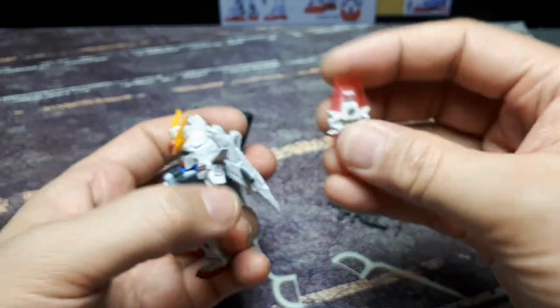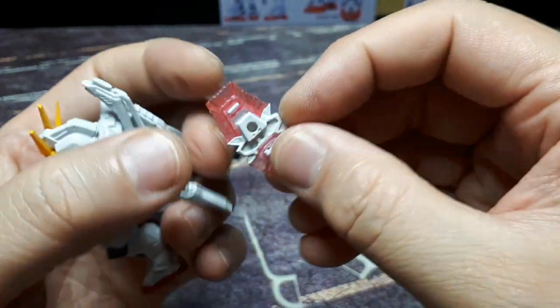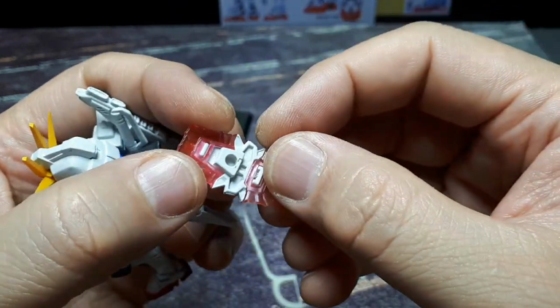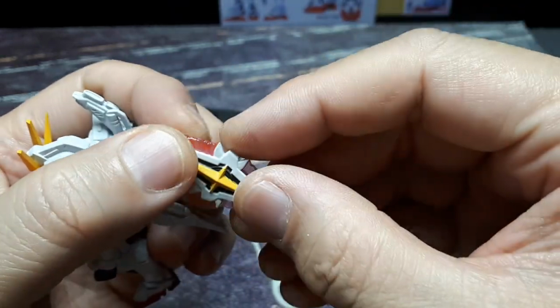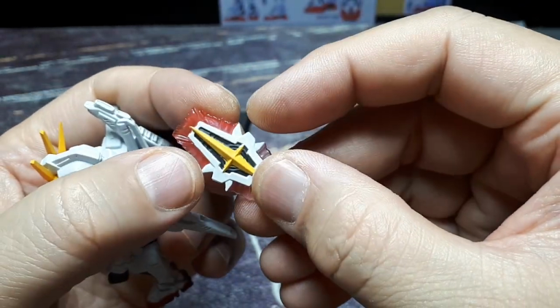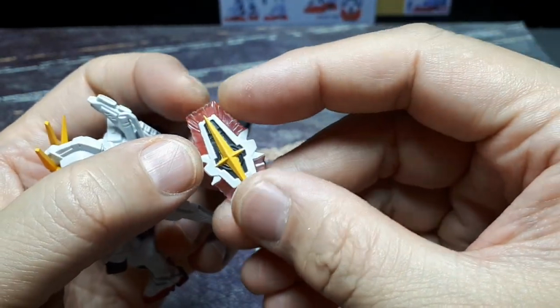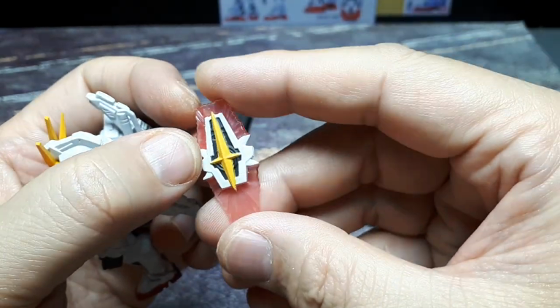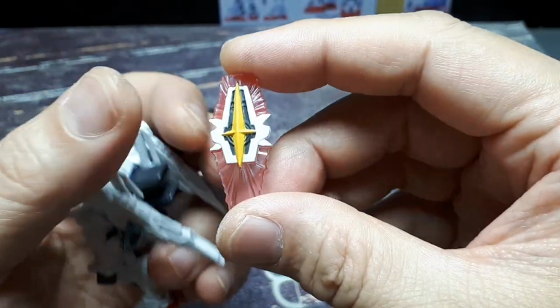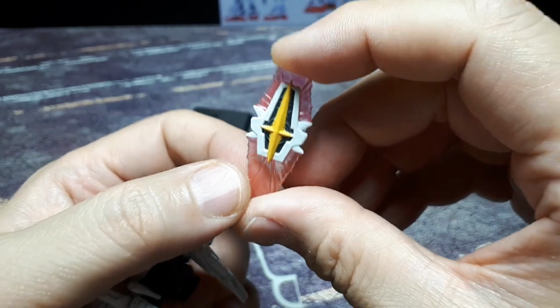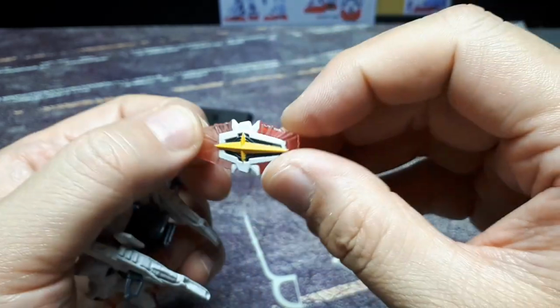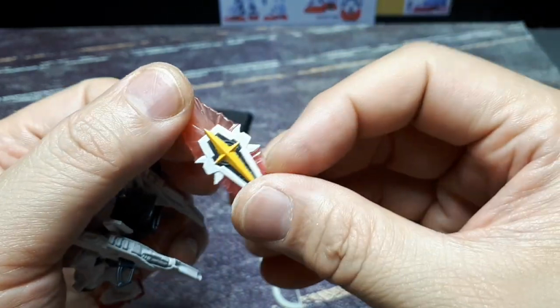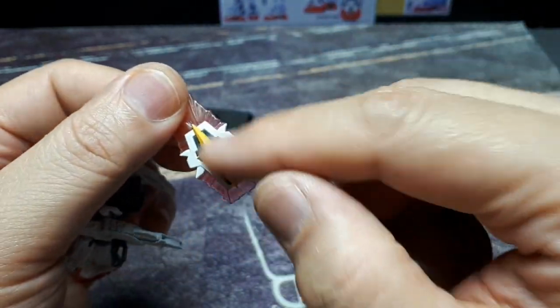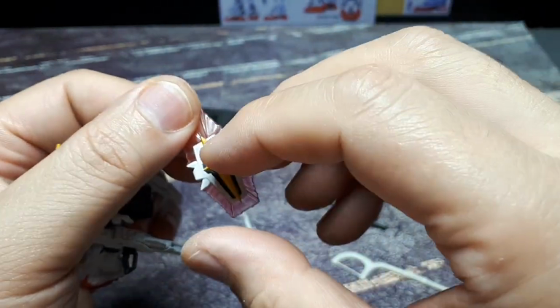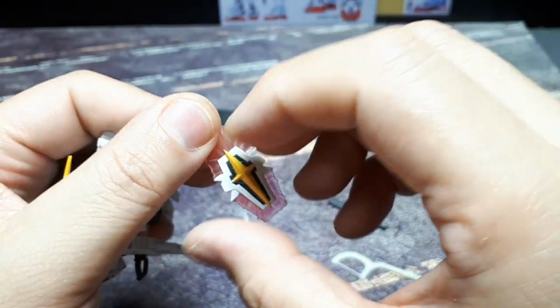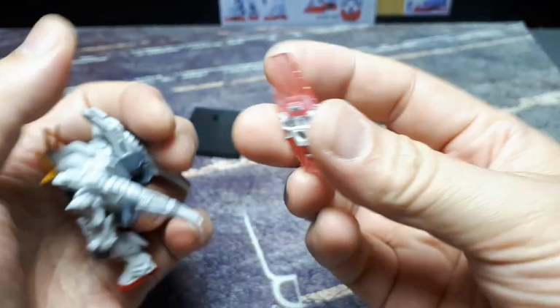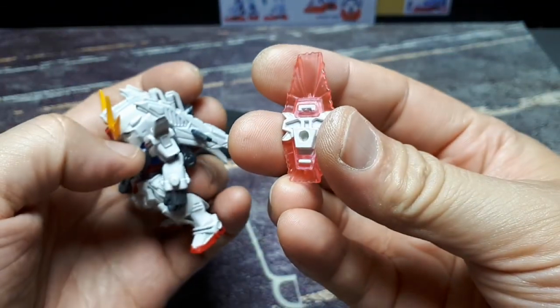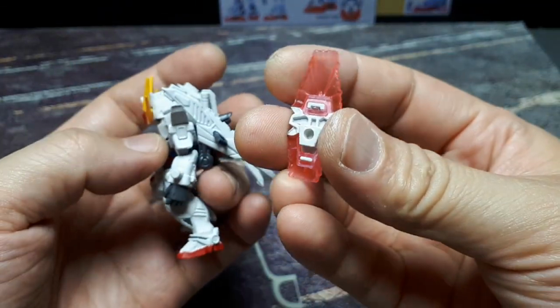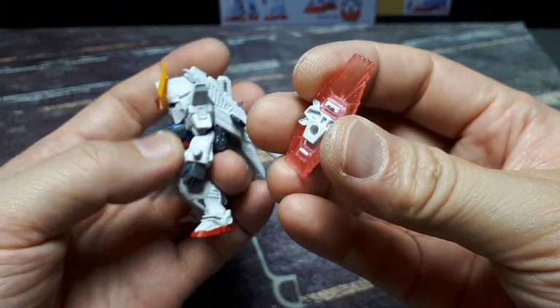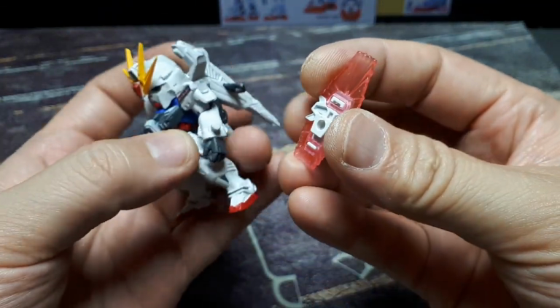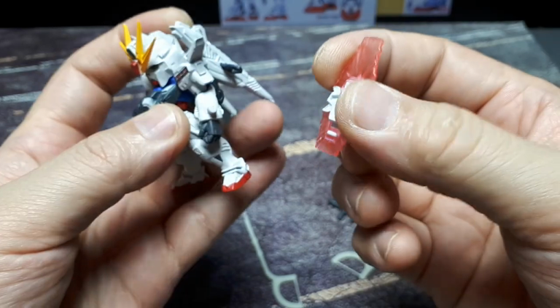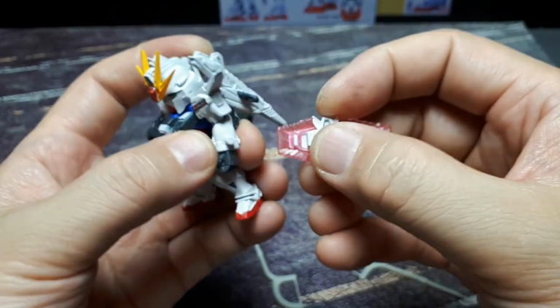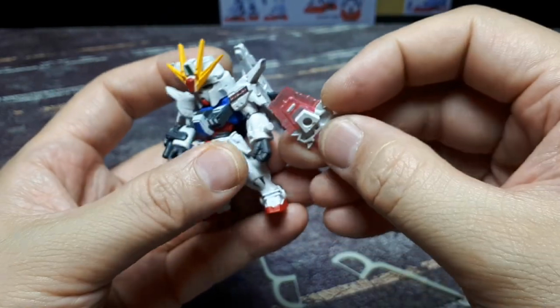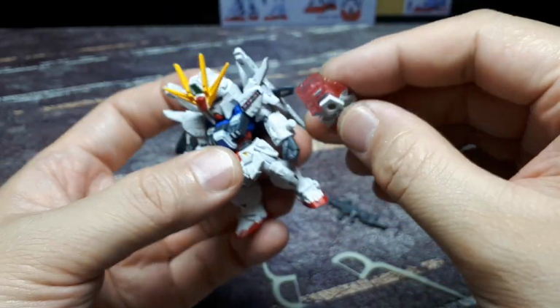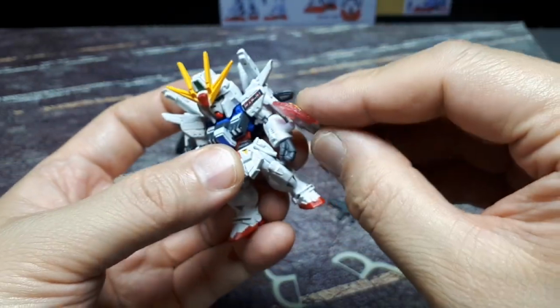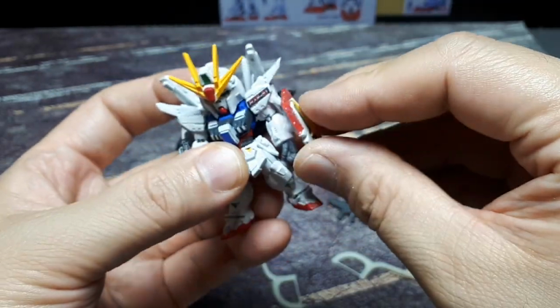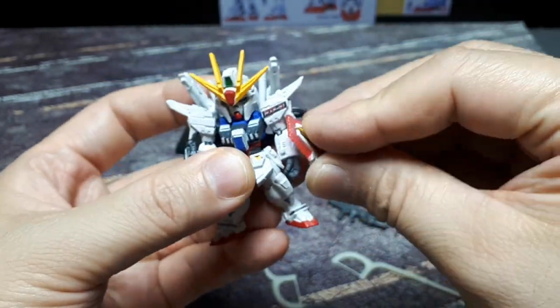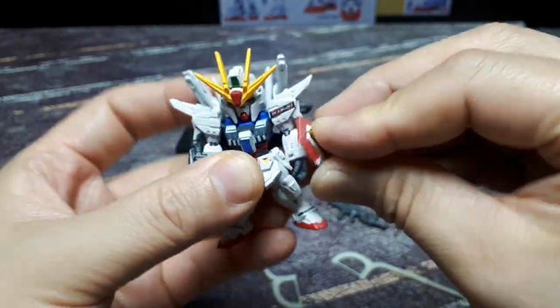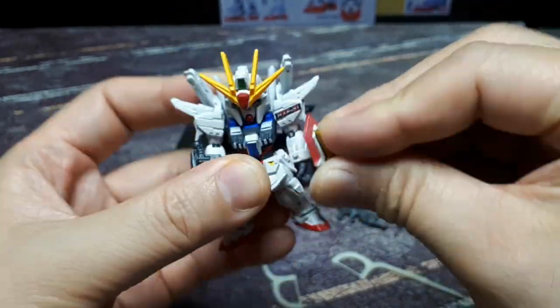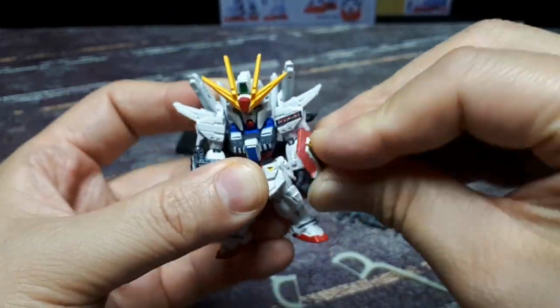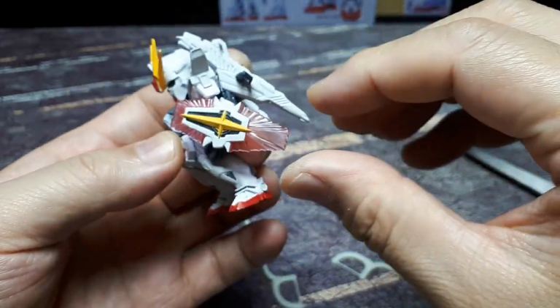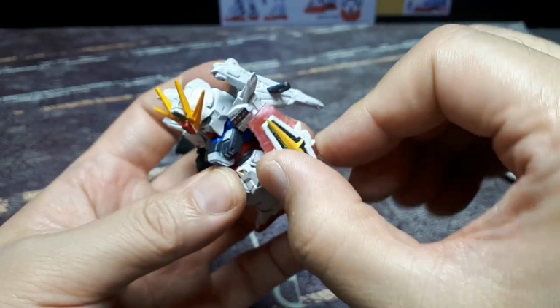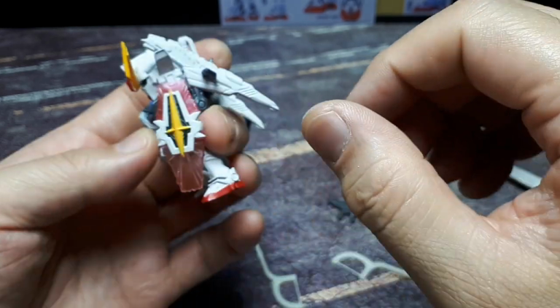The shield is cool — translucent pink, so it looks energized. The shield is actually small but it looks energized. The peg is round, so you can rotate it to whatever position you feel is suitable.